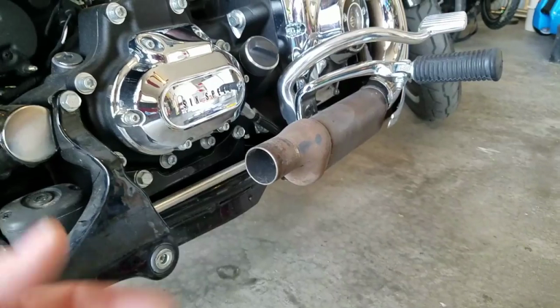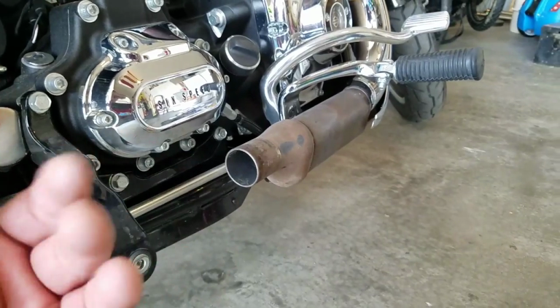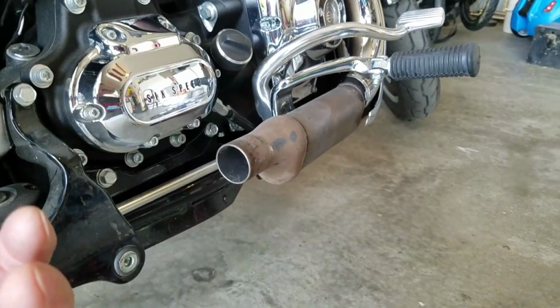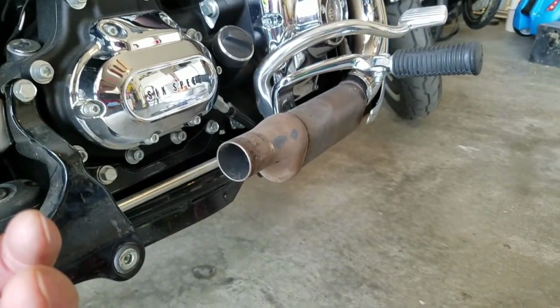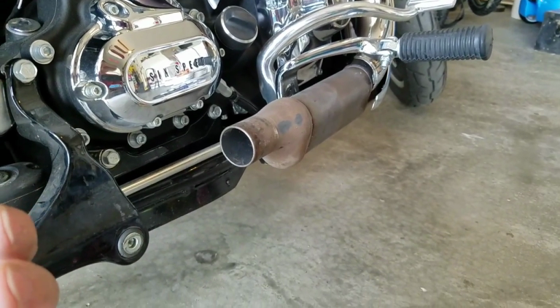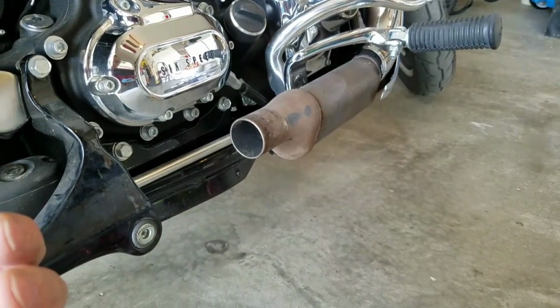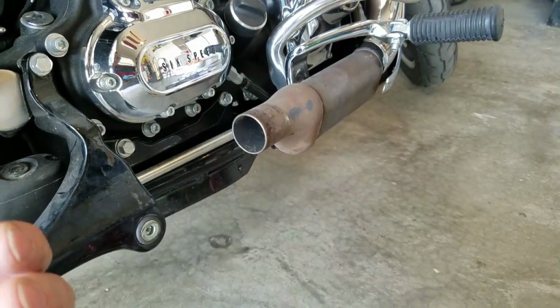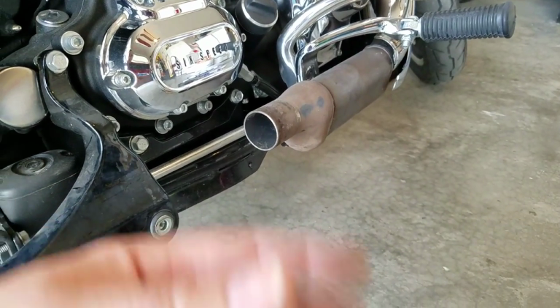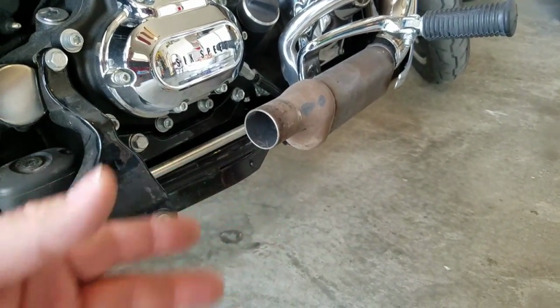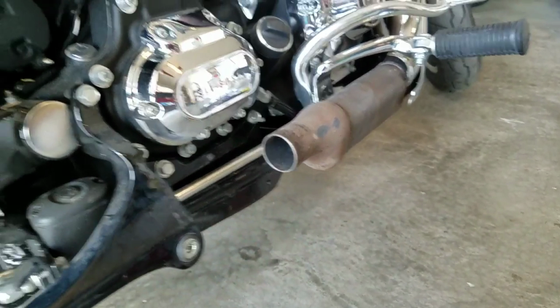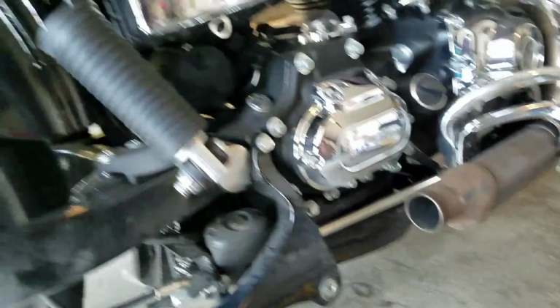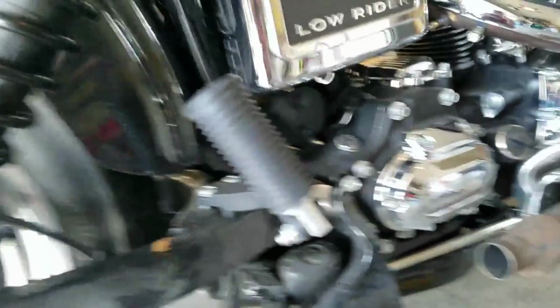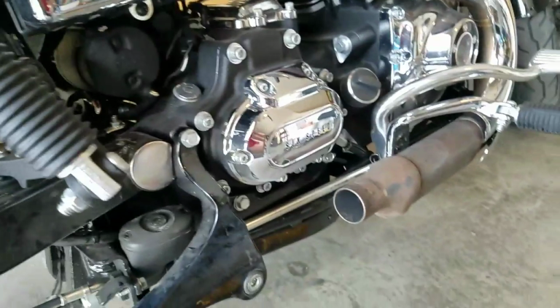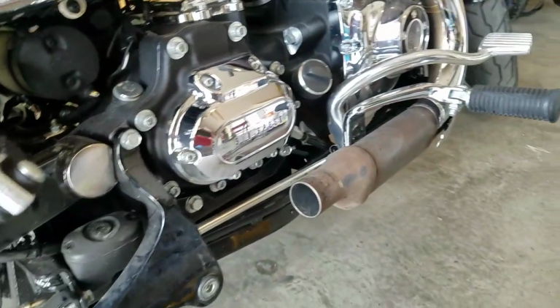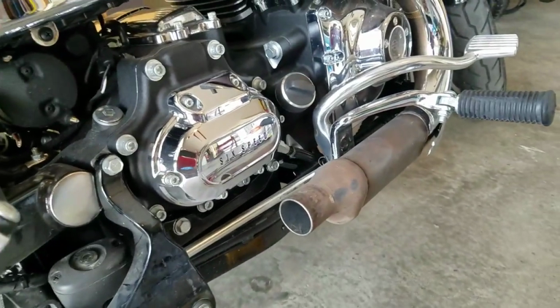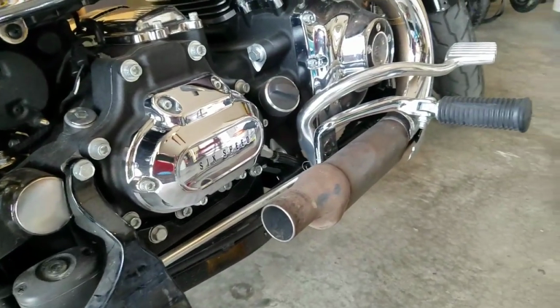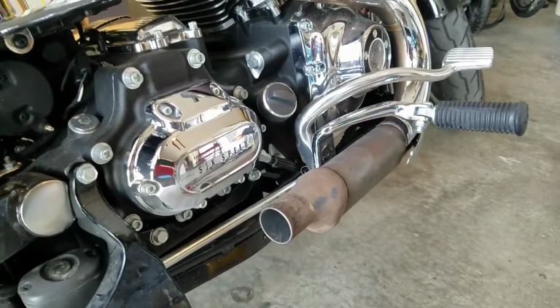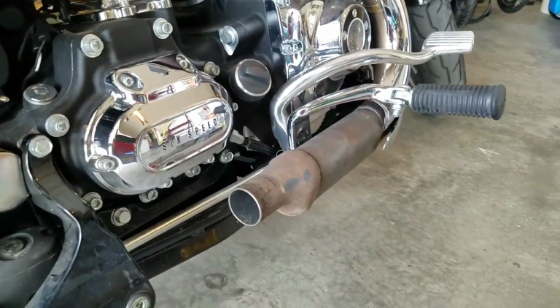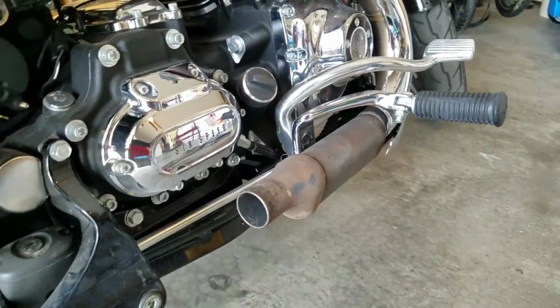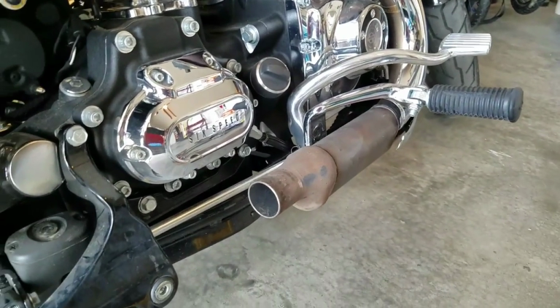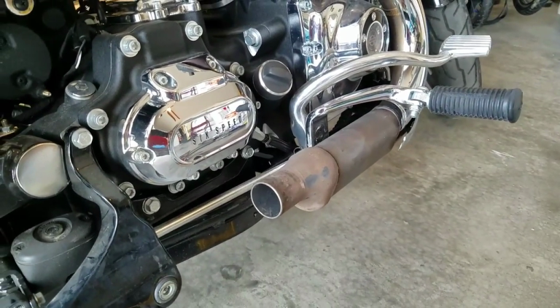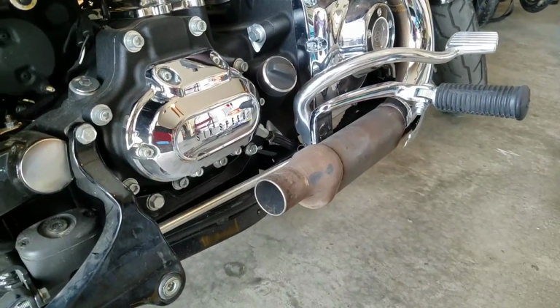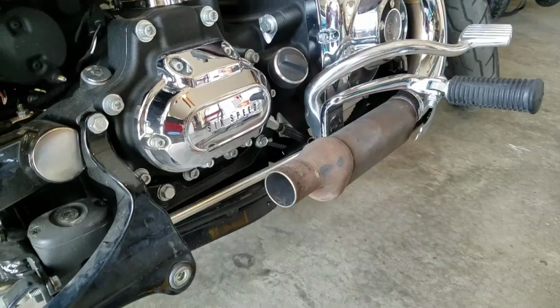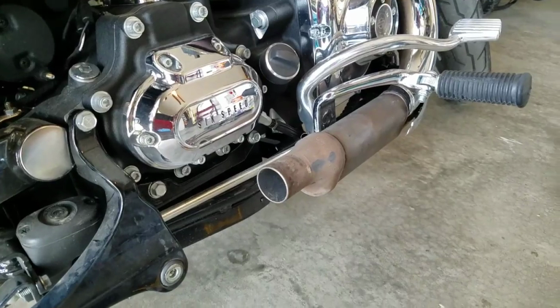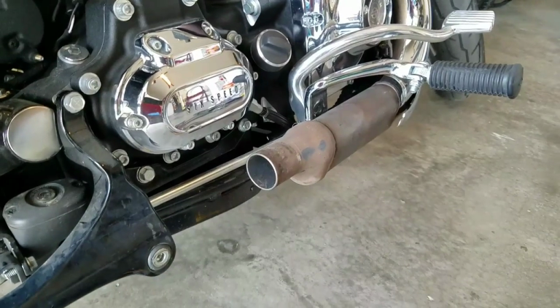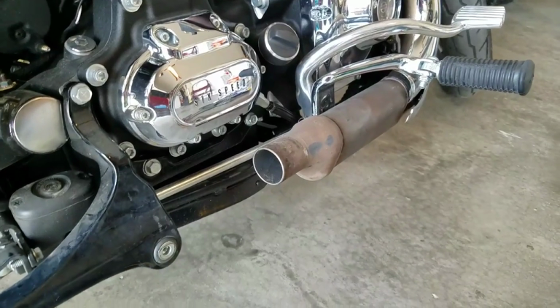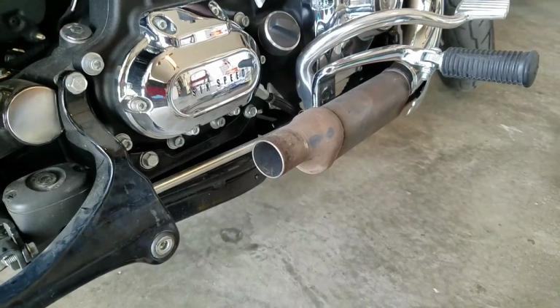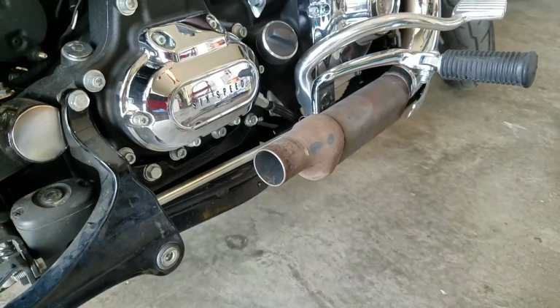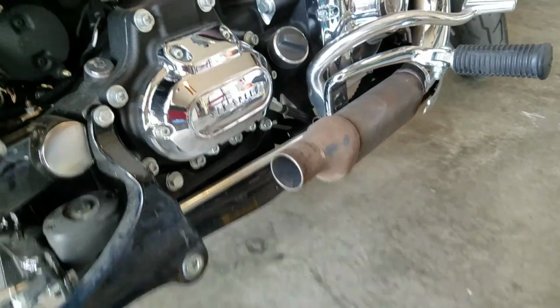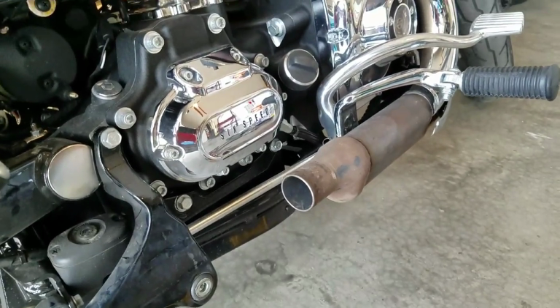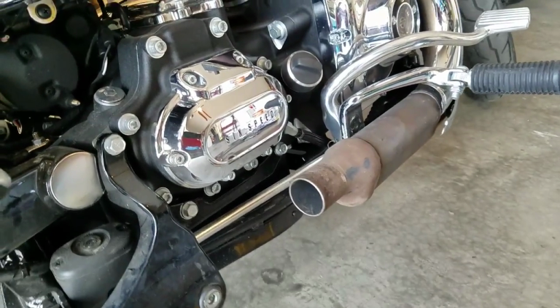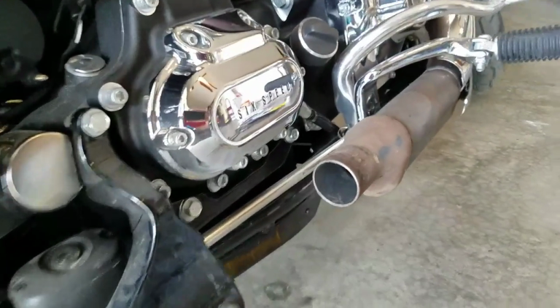When you get enough of it out and get a lot of it loose, make sure your bike's backed out of the garage like I did — back down the driveway and just blow out all the excess. You may have to do that three or four times until it's all the way out.